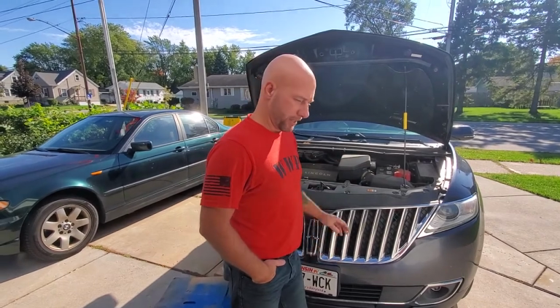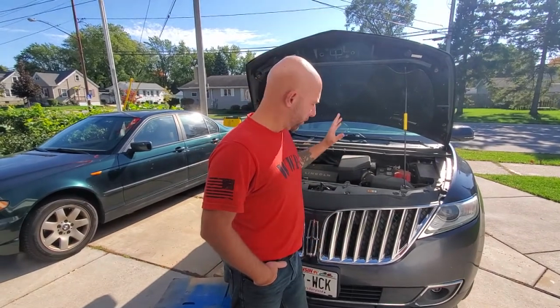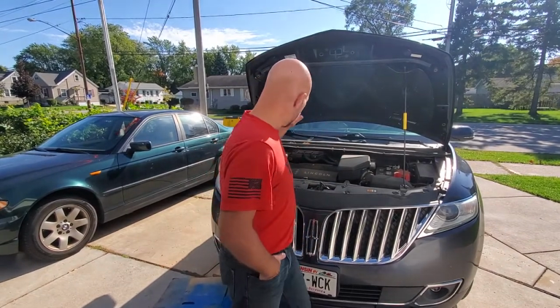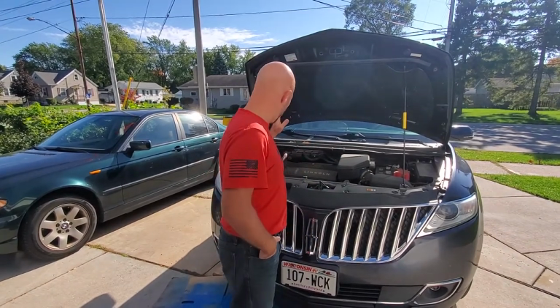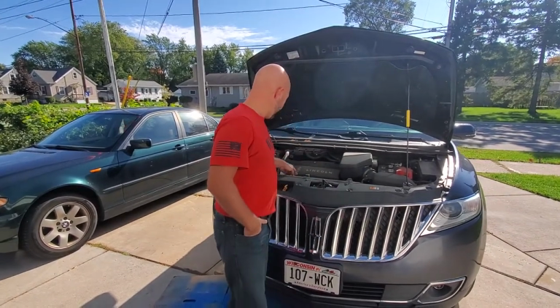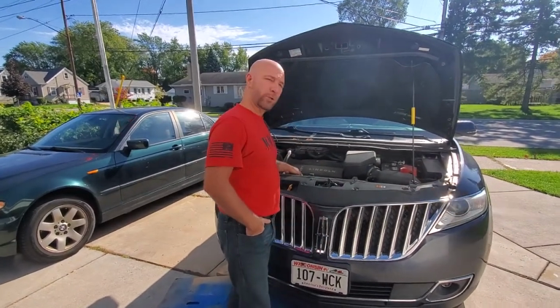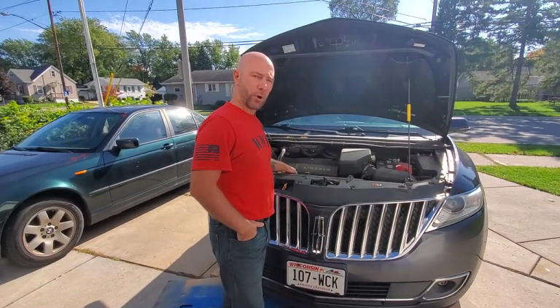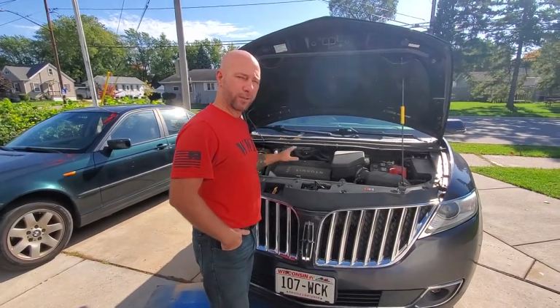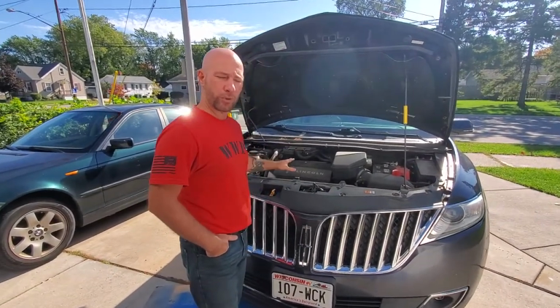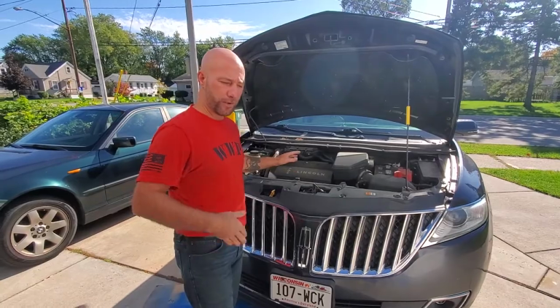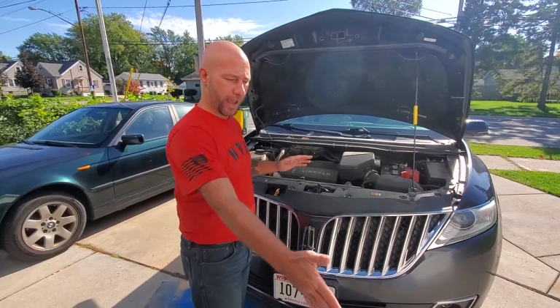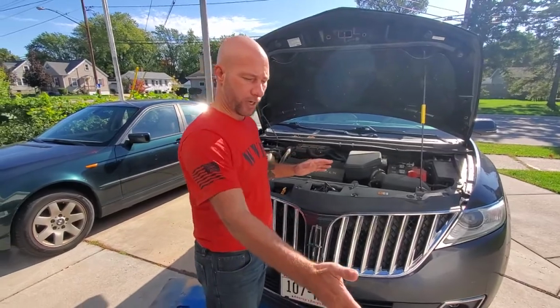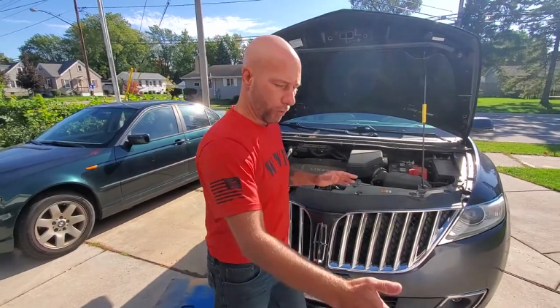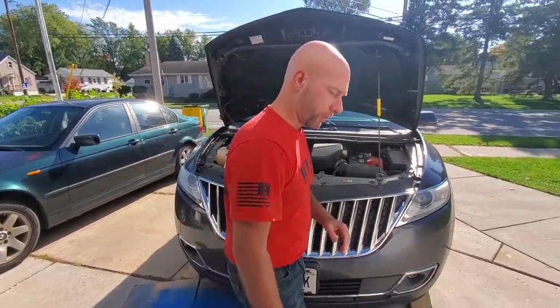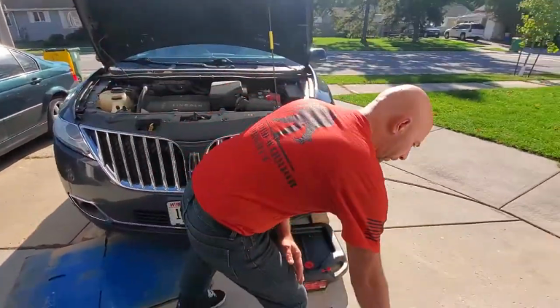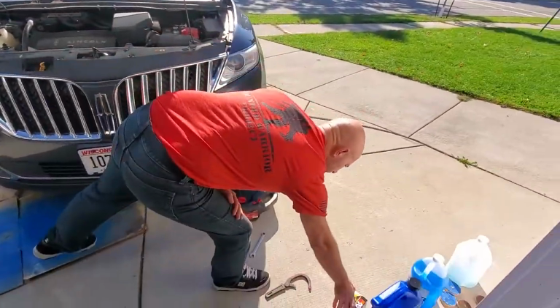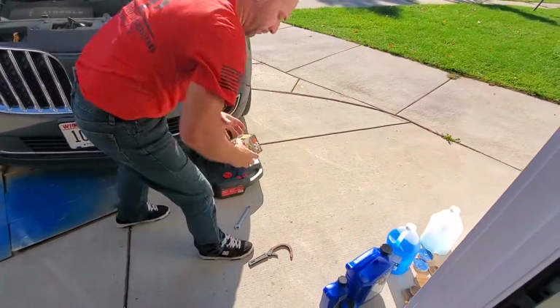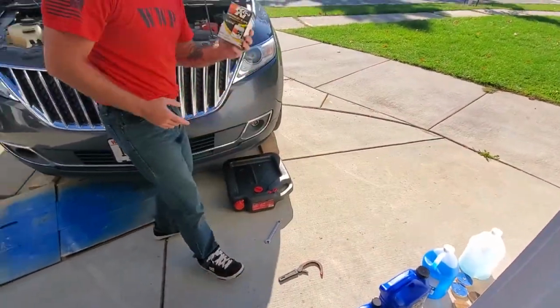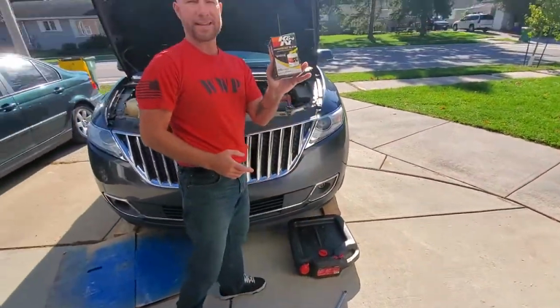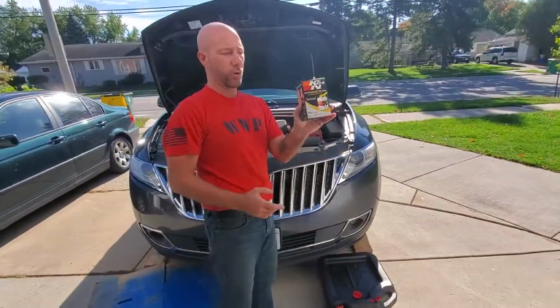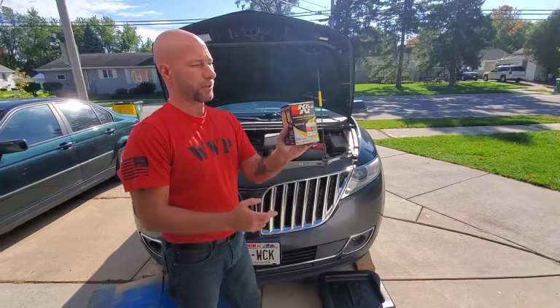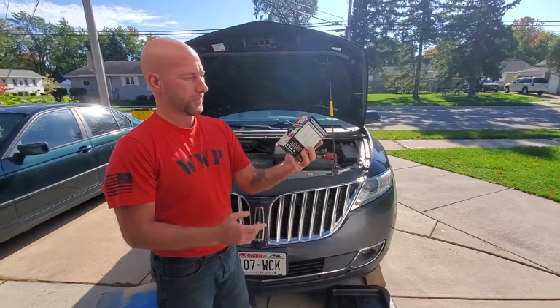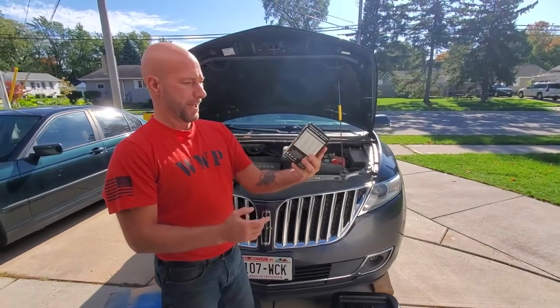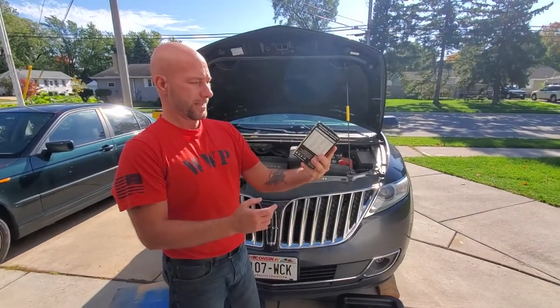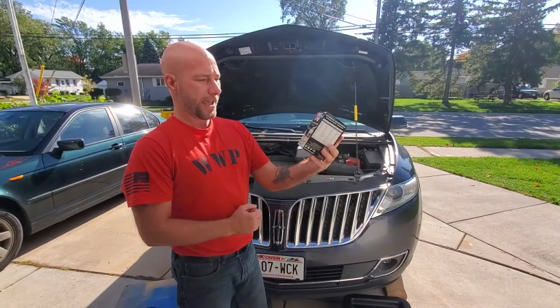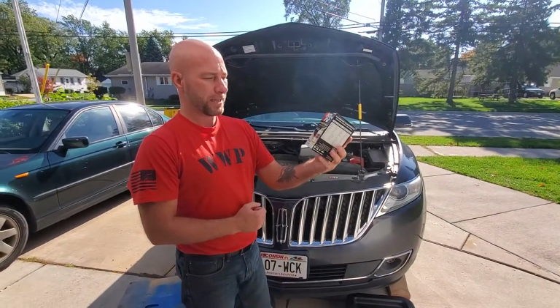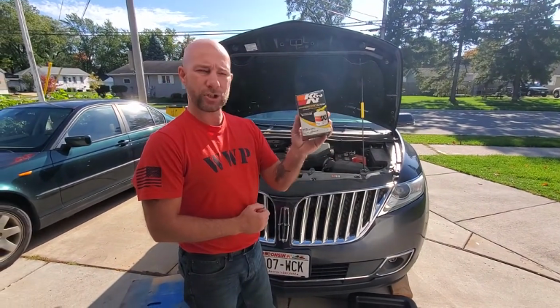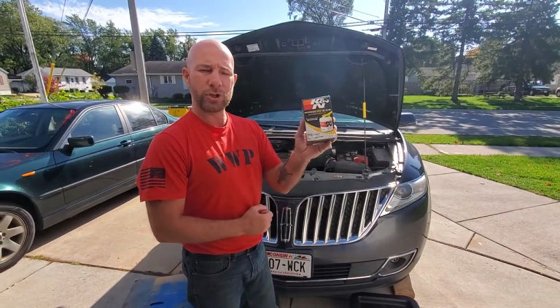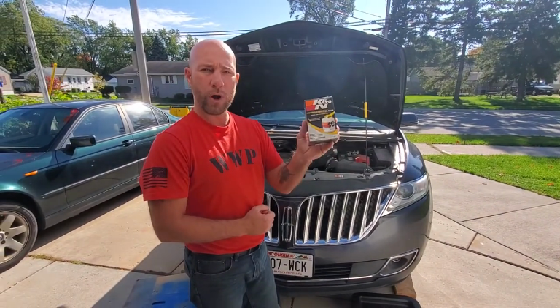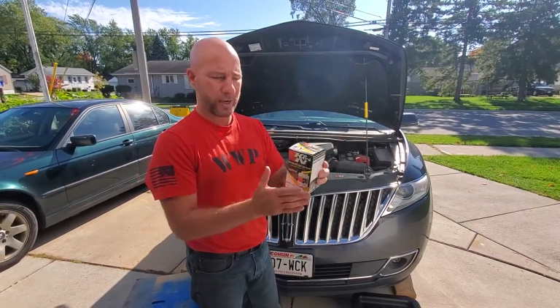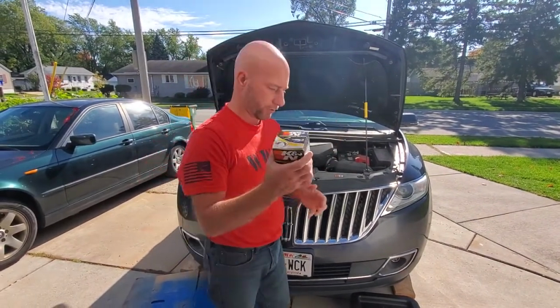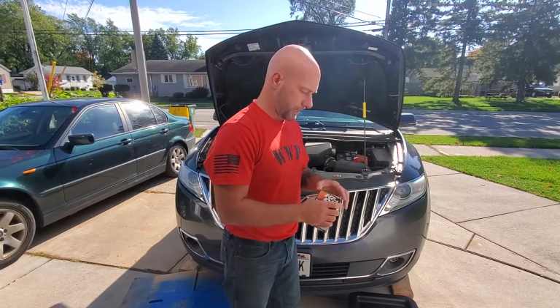This vehicle calls for 5W20 oil, 6 quarts of it, which we have over here. We also have an oil filter — I'm going to be using a K&N oil filter, that is HP-2011. That's the filter that you need.